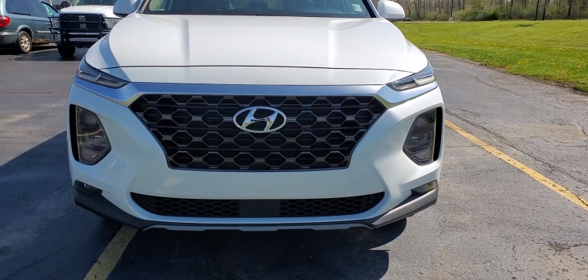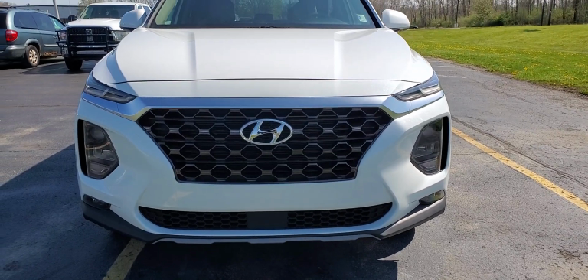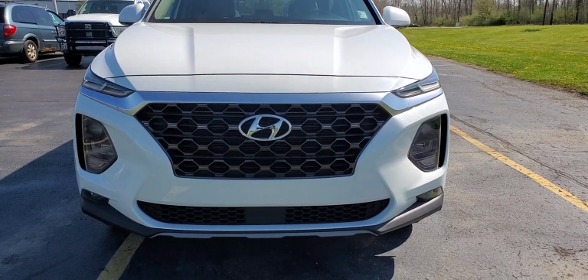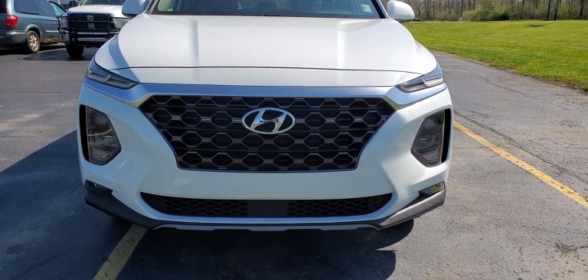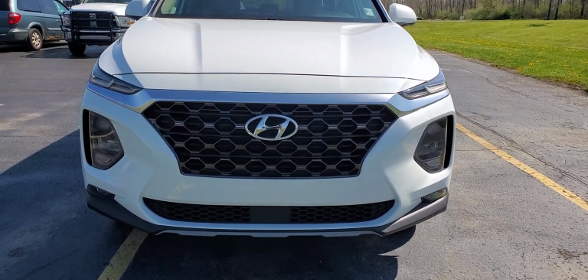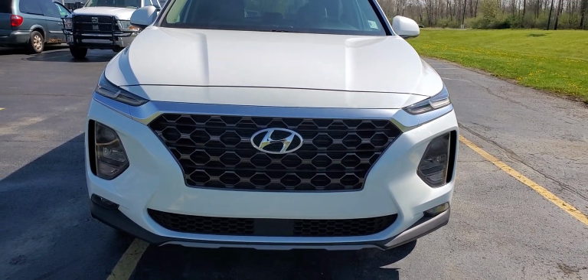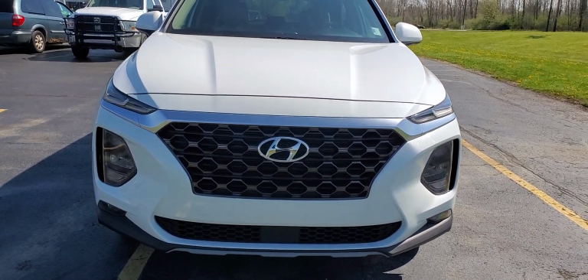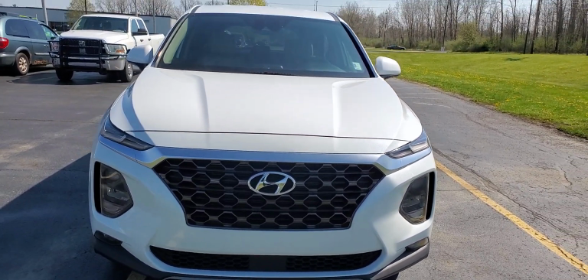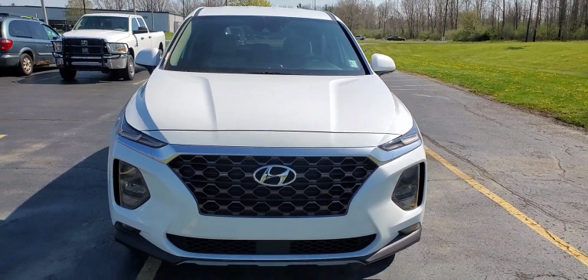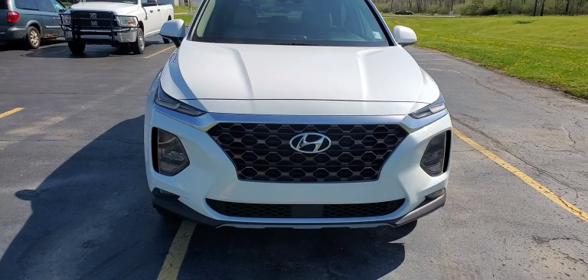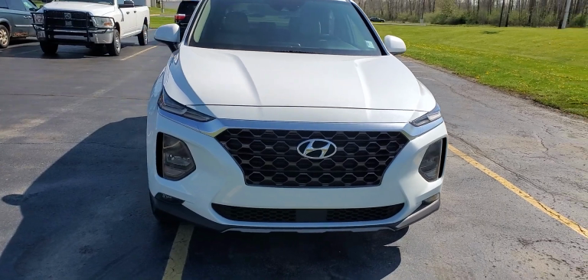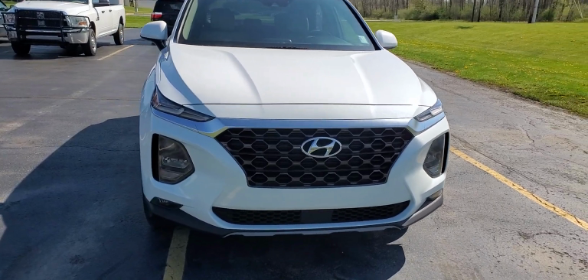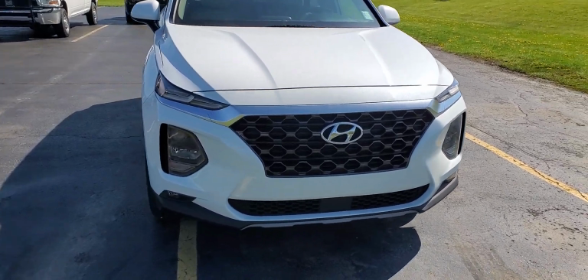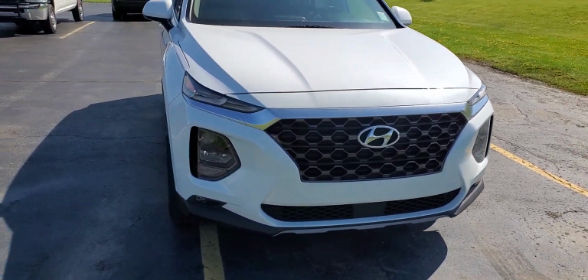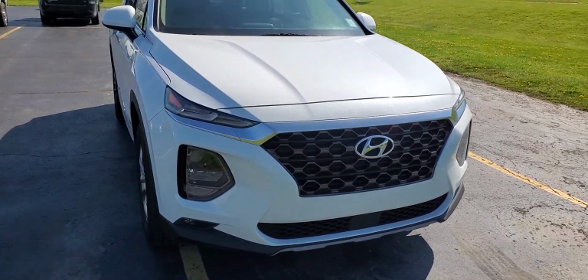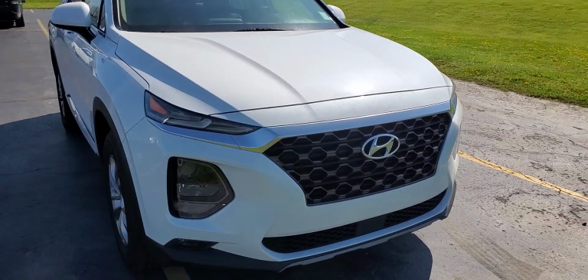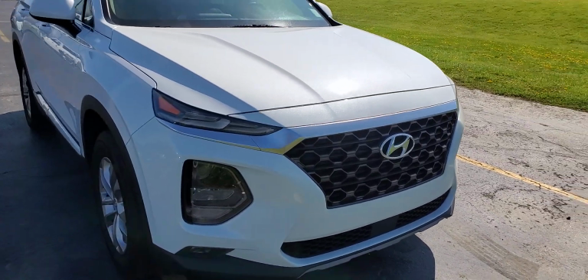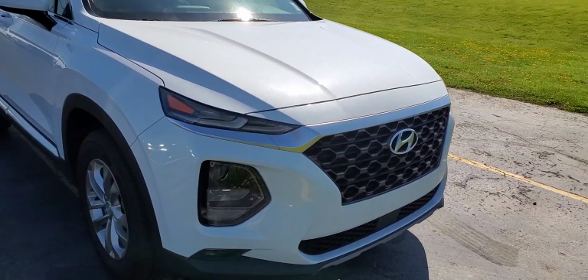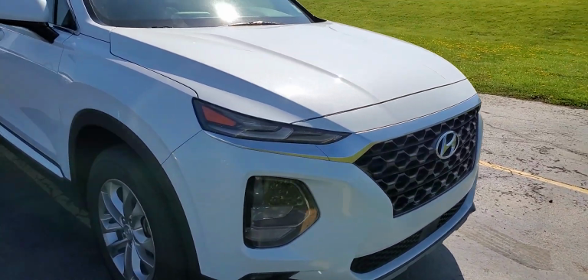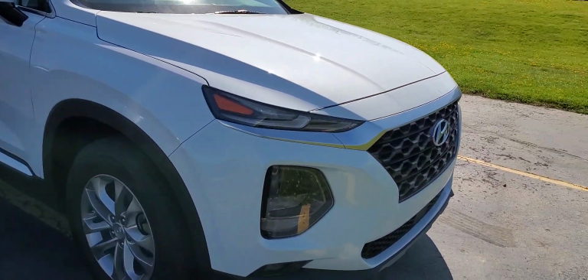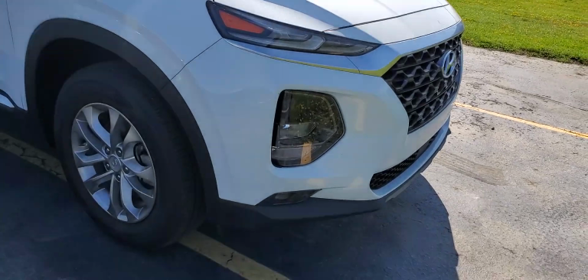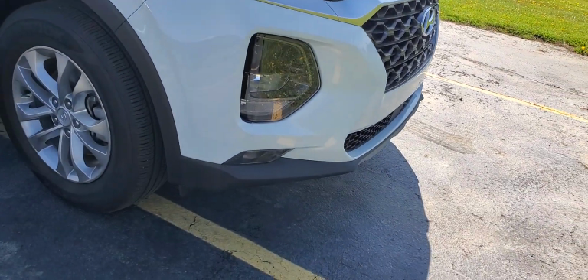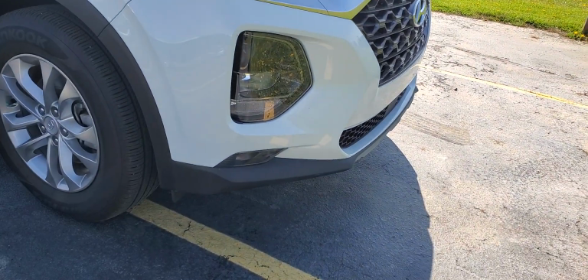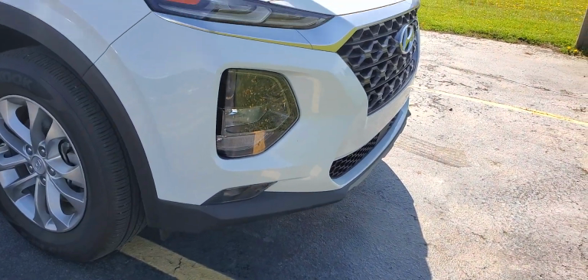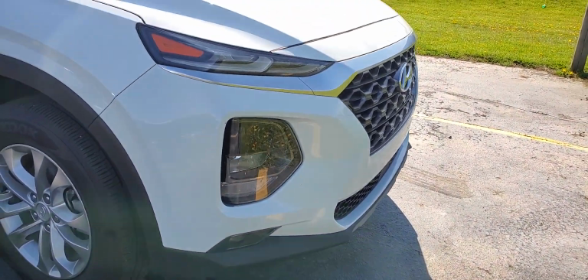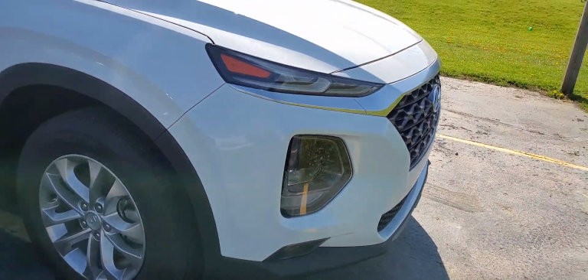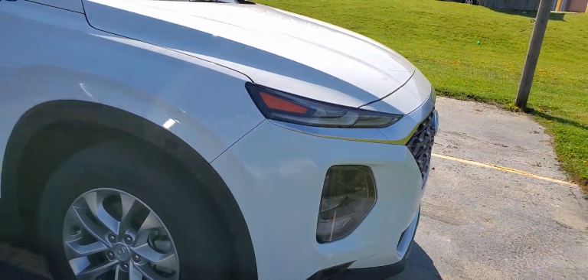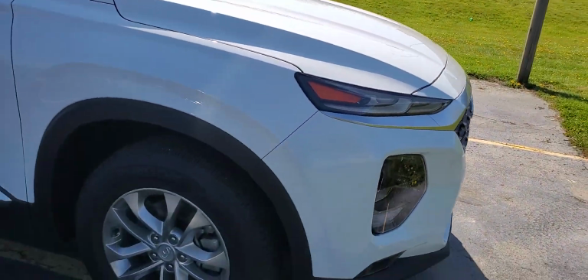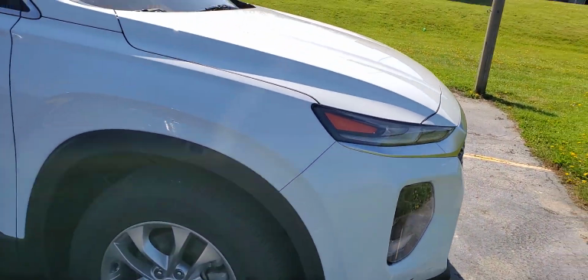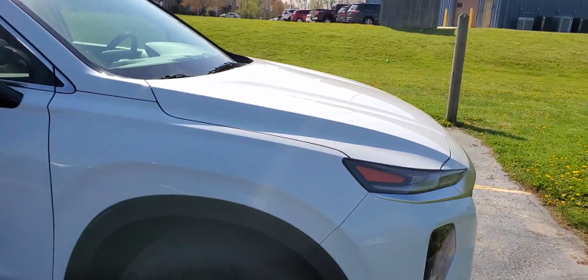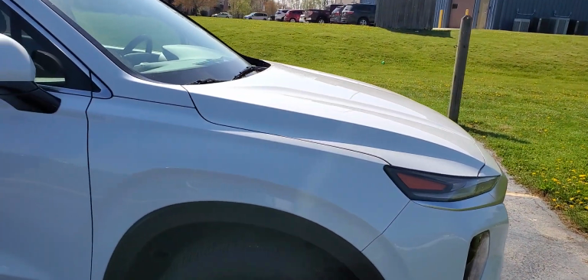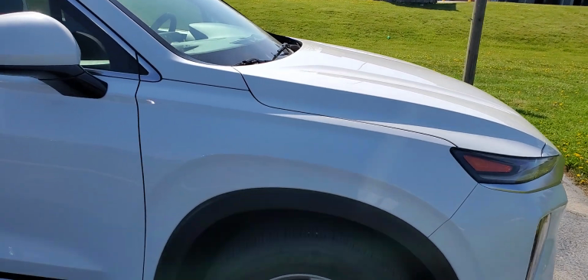Here's a quick video walkaround. I'll try to go very slow so I can point out anything you would want to know about blemish-wise, going panel by panel.